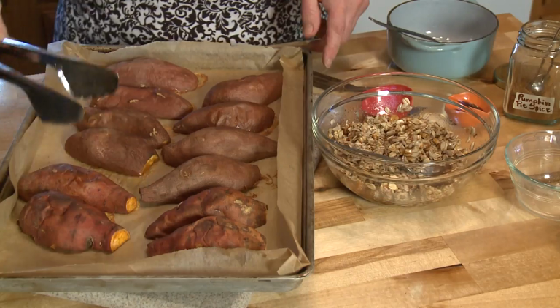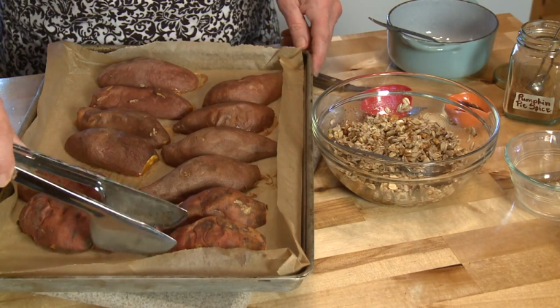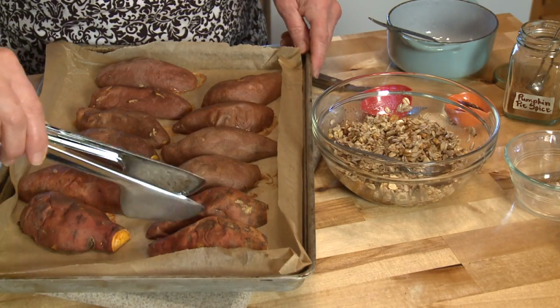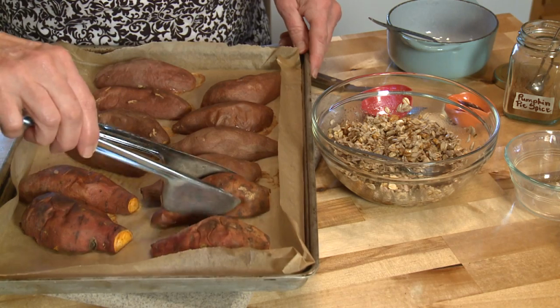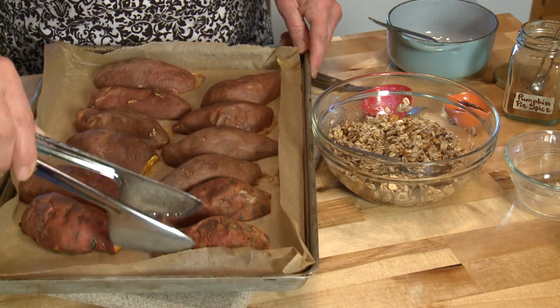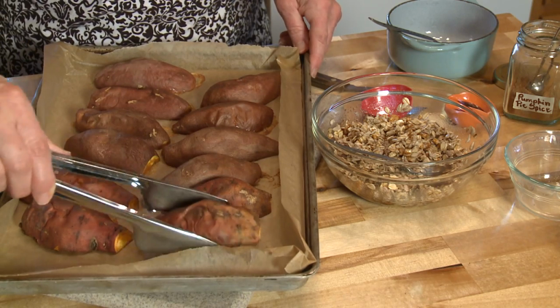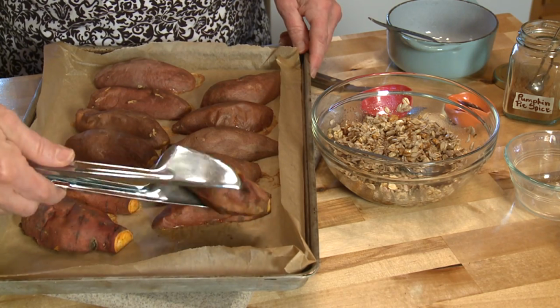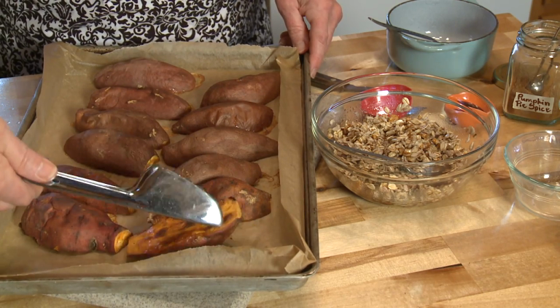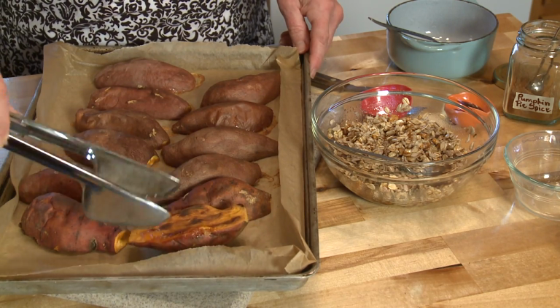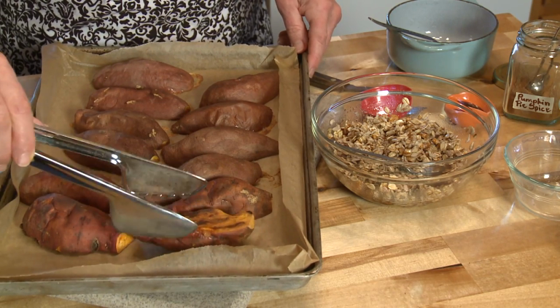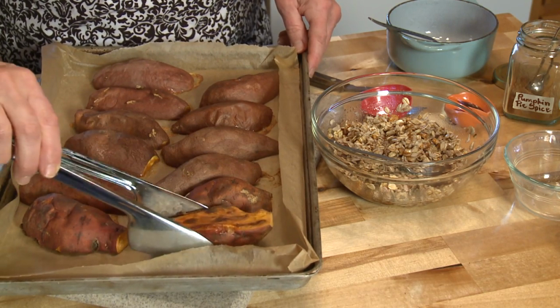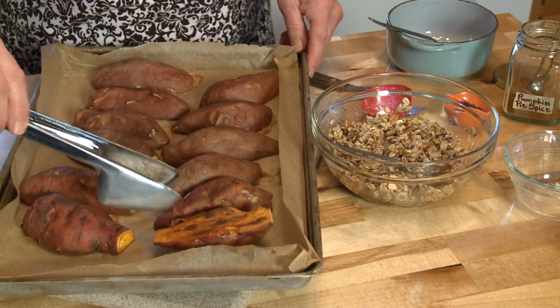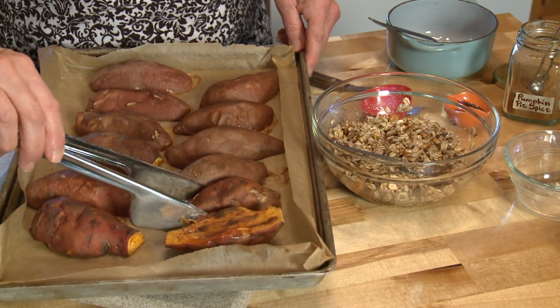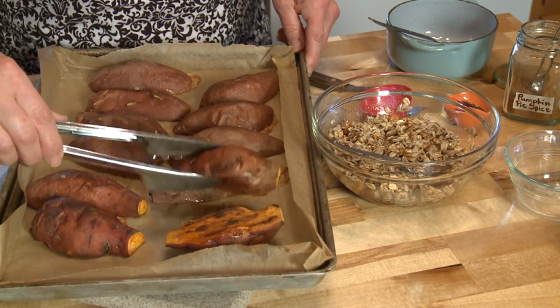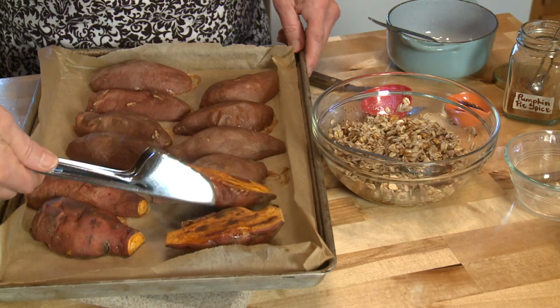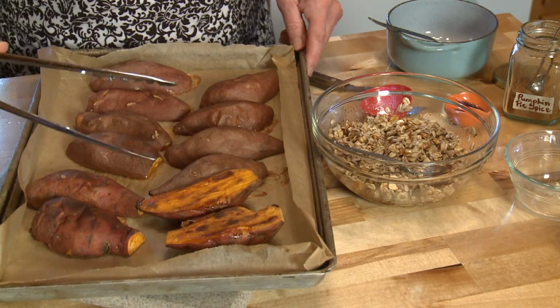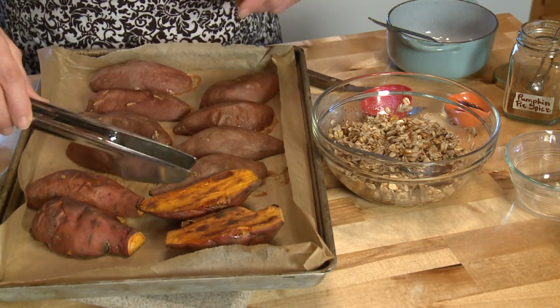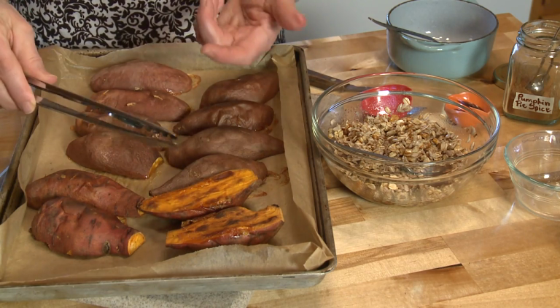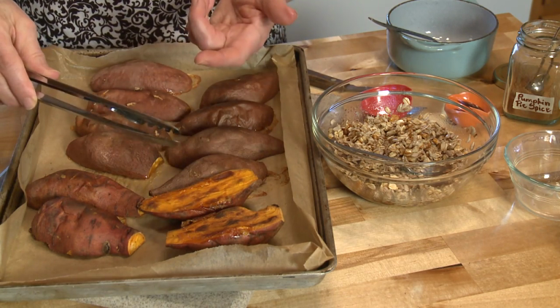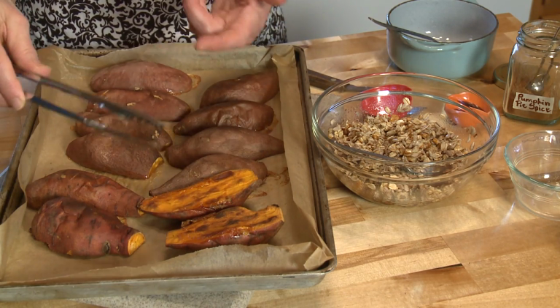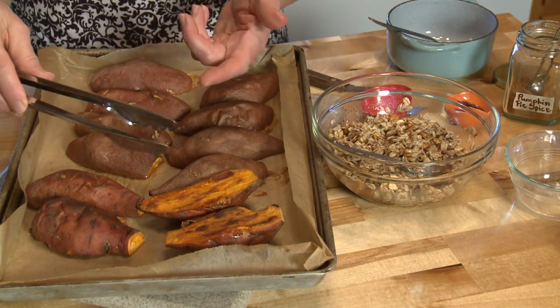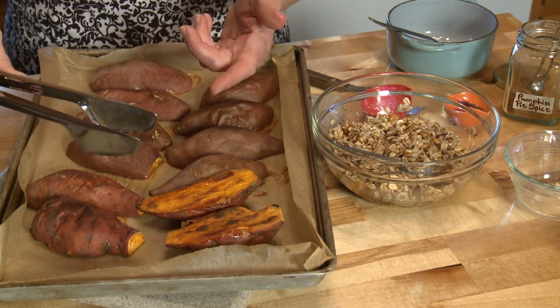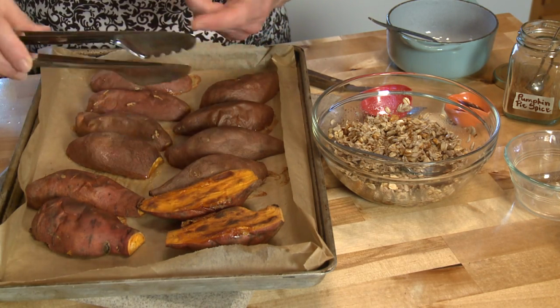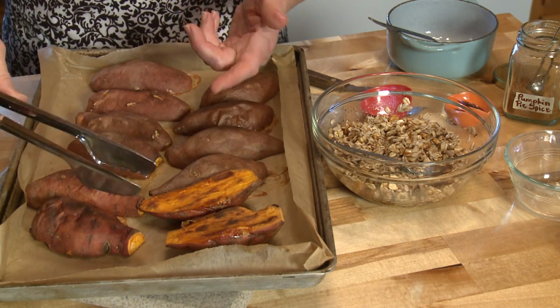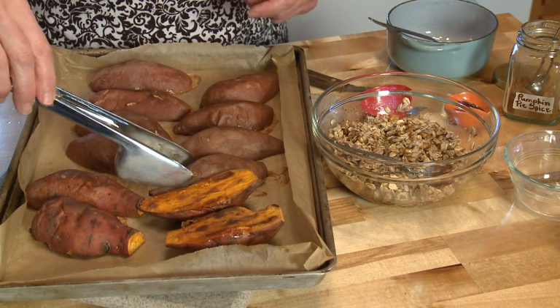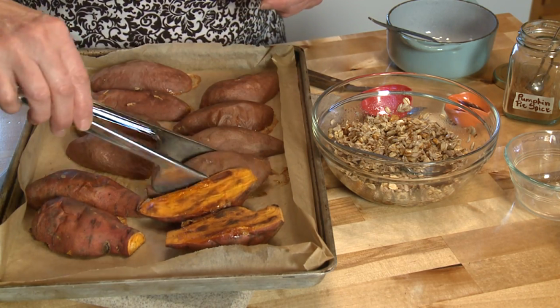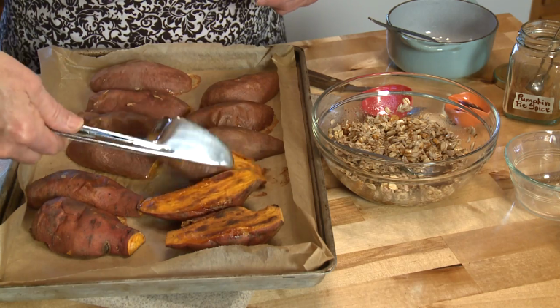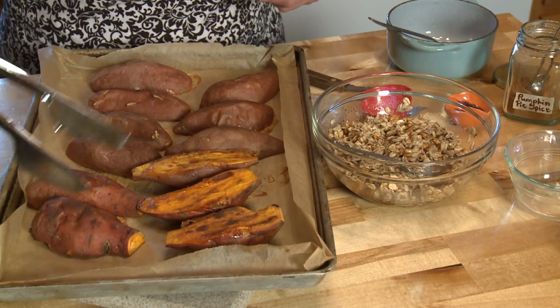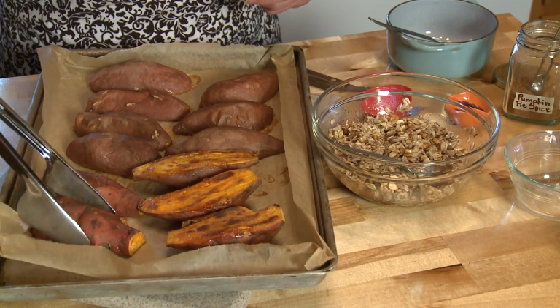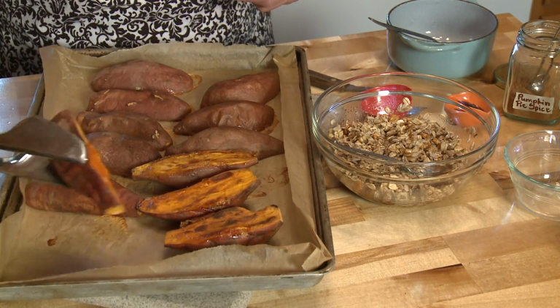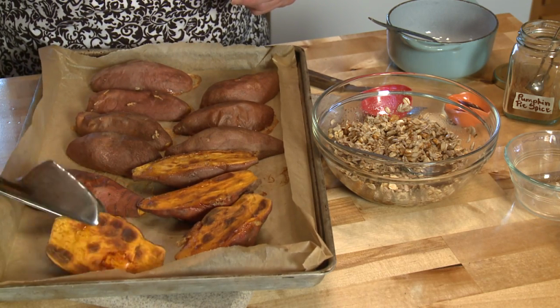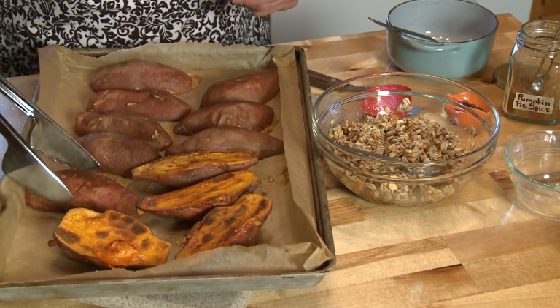These sweet potatoes have been in the oven at 400 degrees for 45 minutes. When they started, they were flipped flesh side up. After 20 minutes of baking, I turned them over. Now I'm going to flip them upright again.